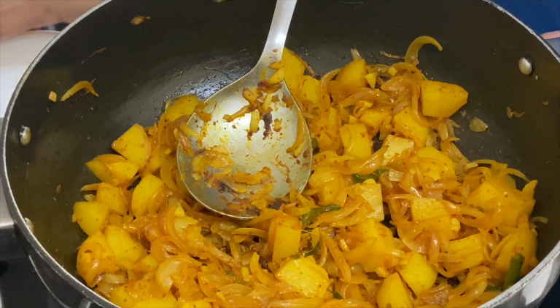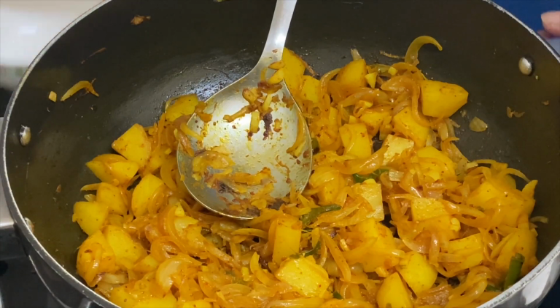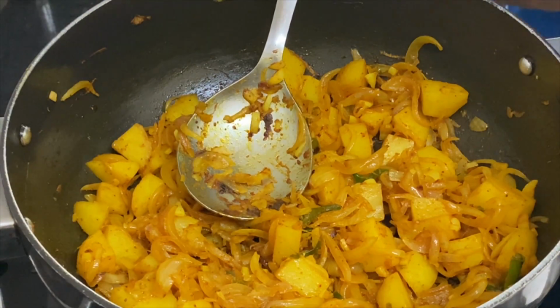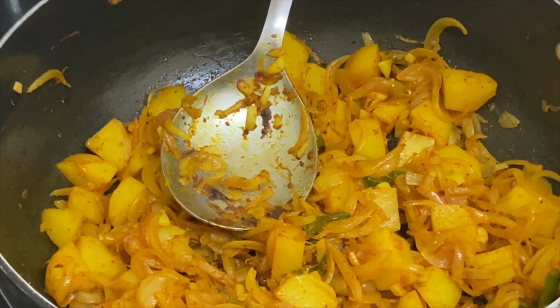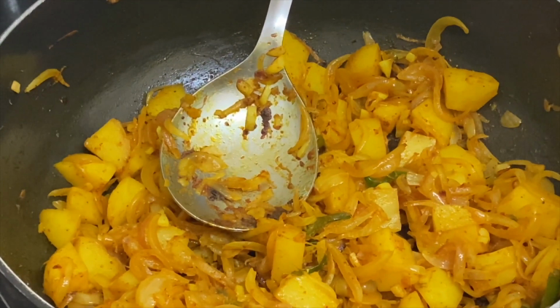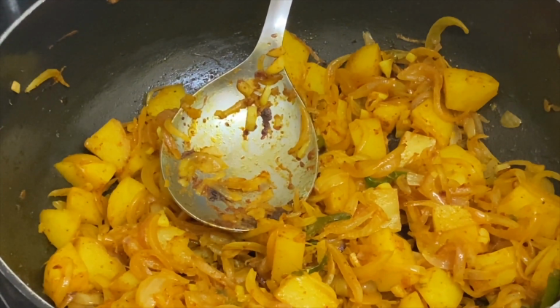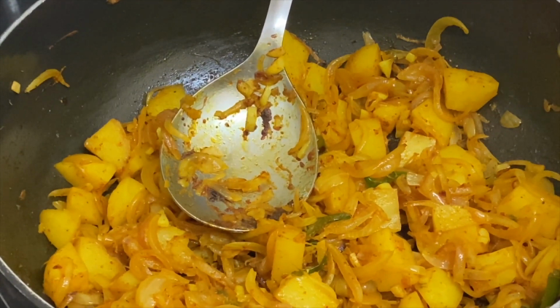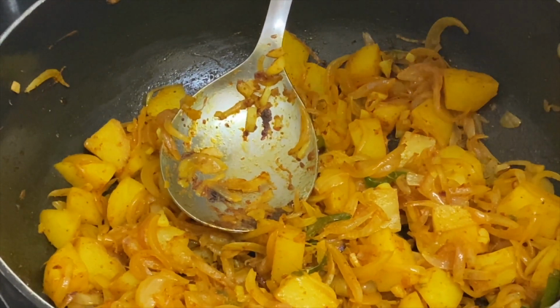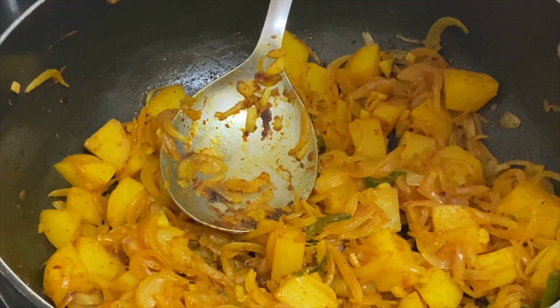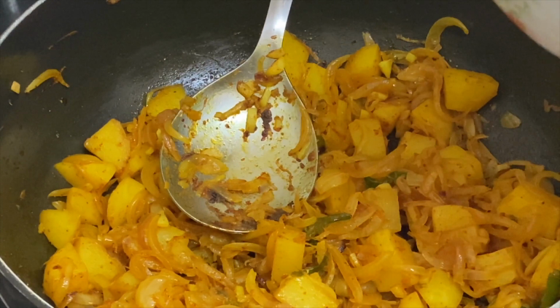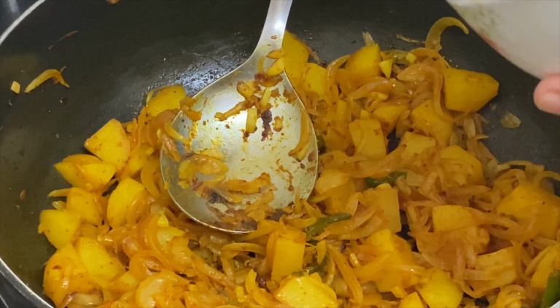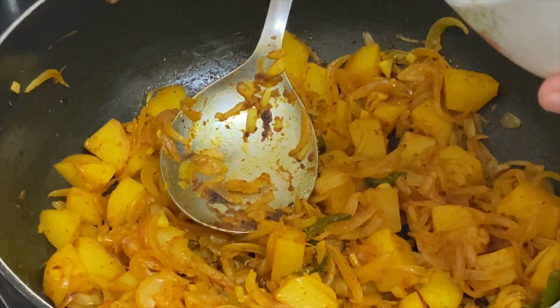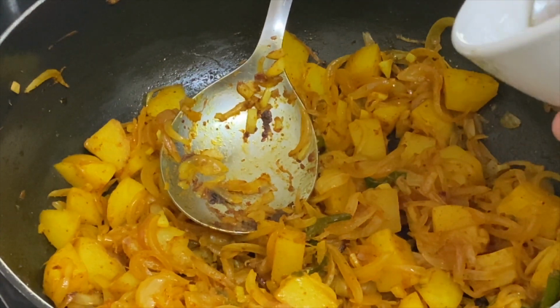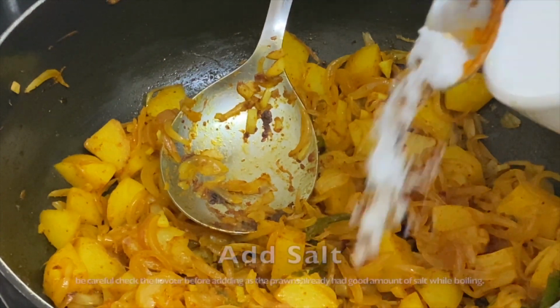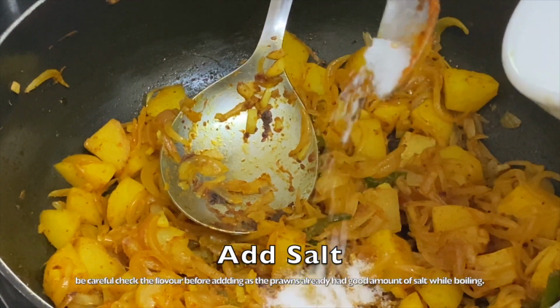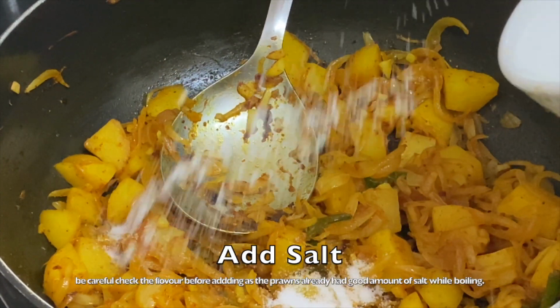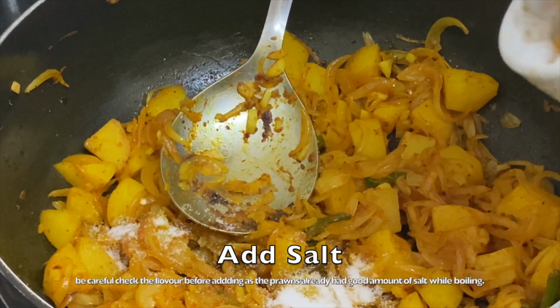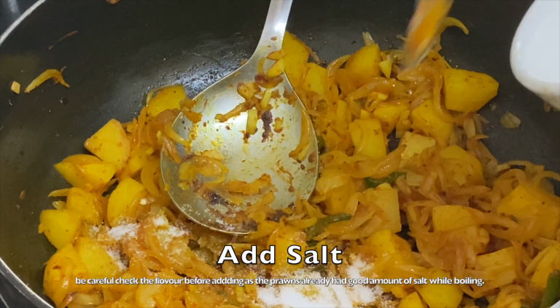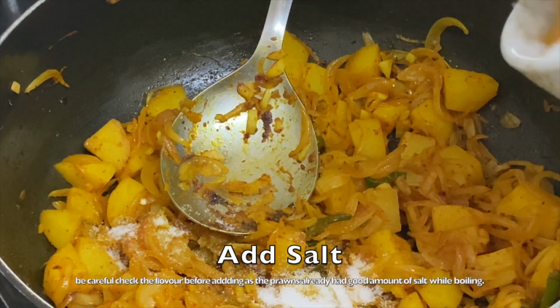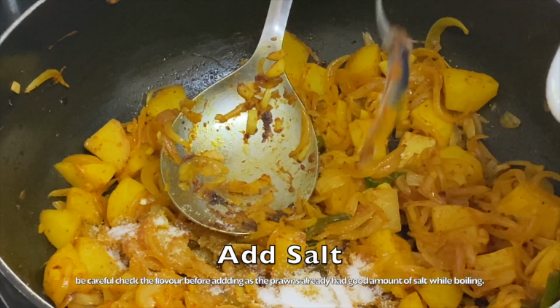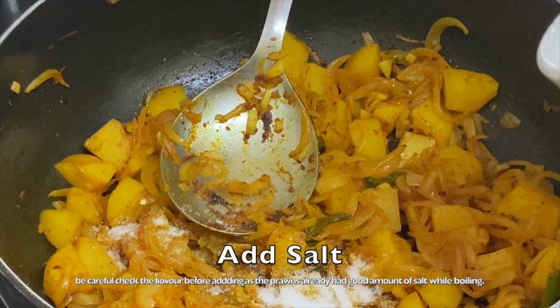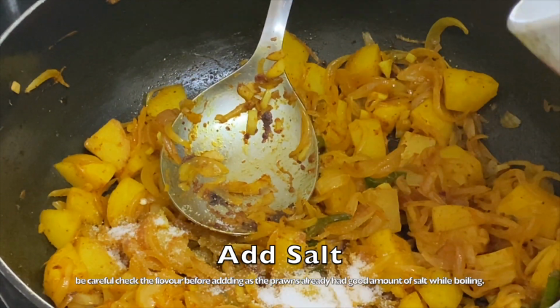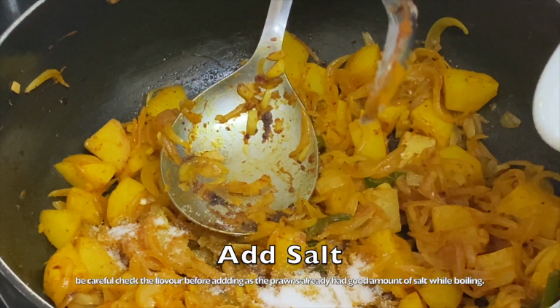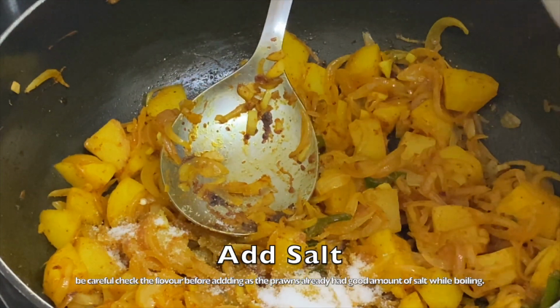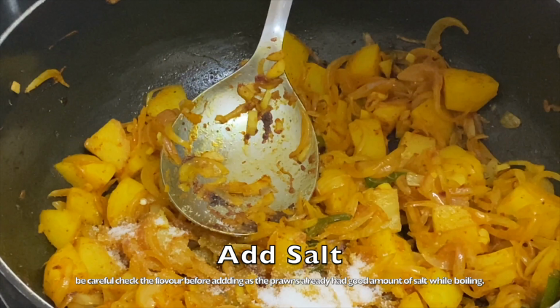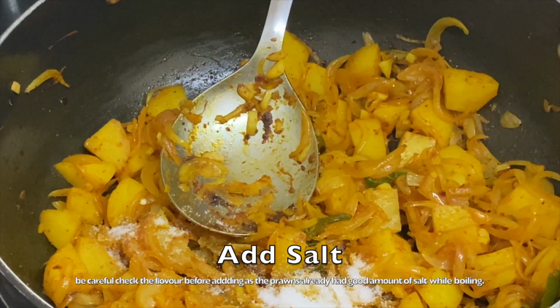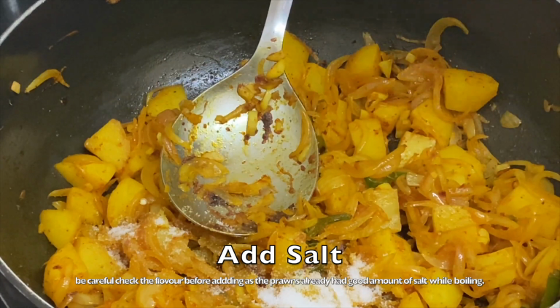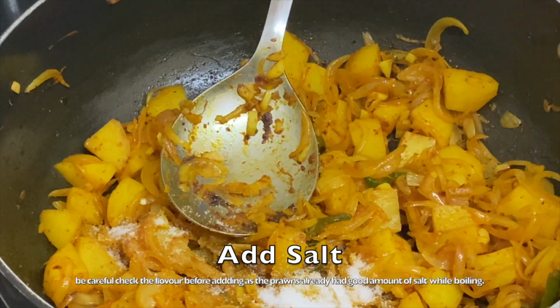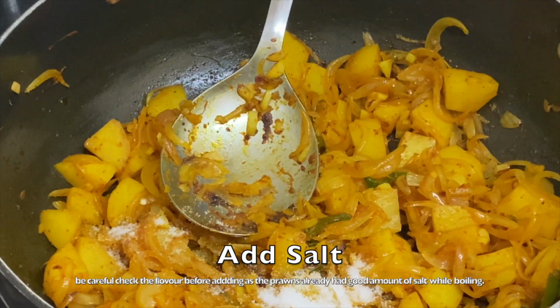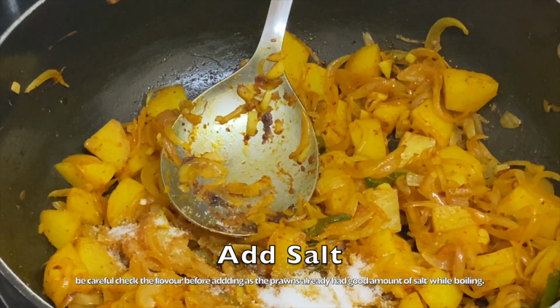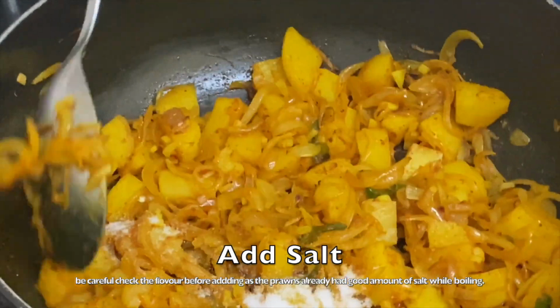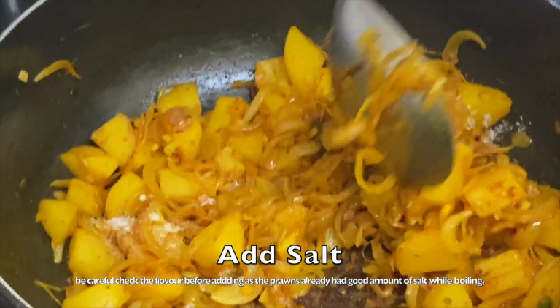Now we'll add some salt to it, just to give a little flavor. Like I said, the prawns already have salt, but still we'll add a little bit to balance the taste.